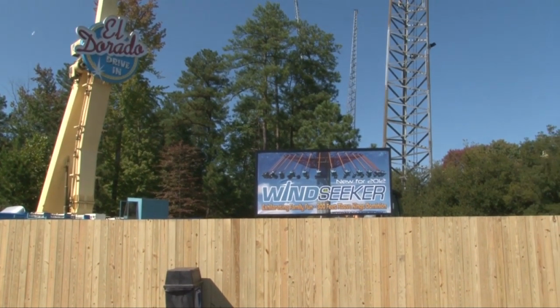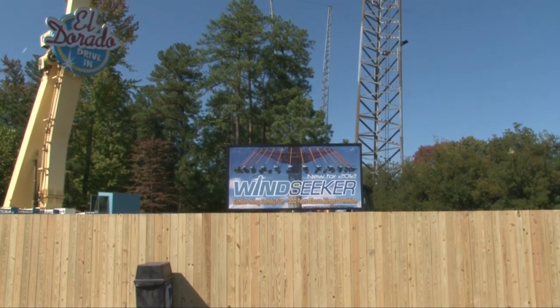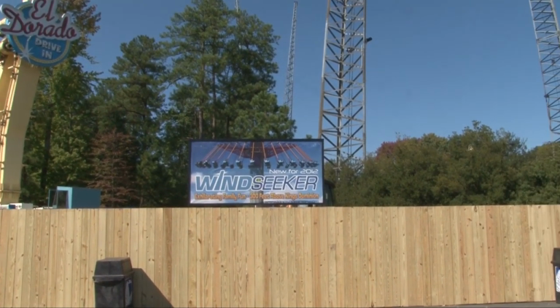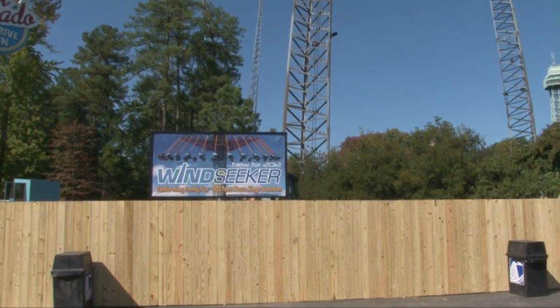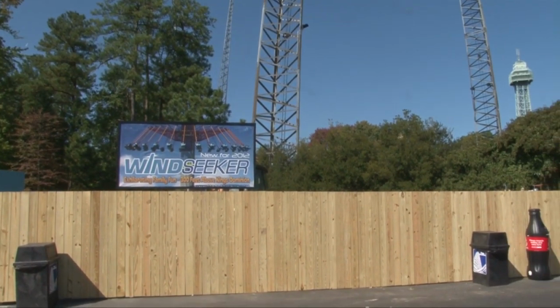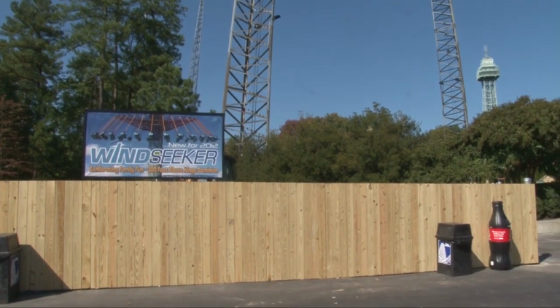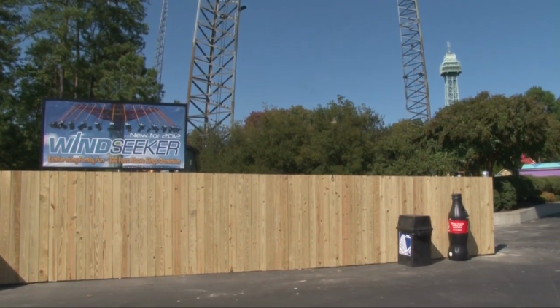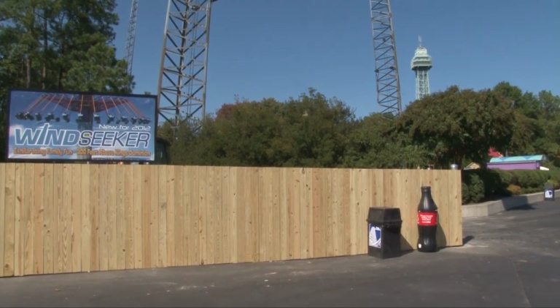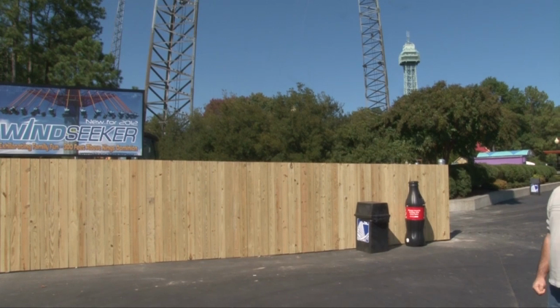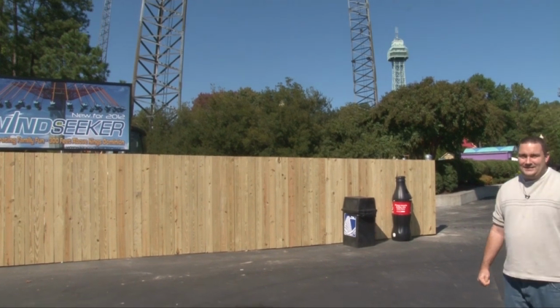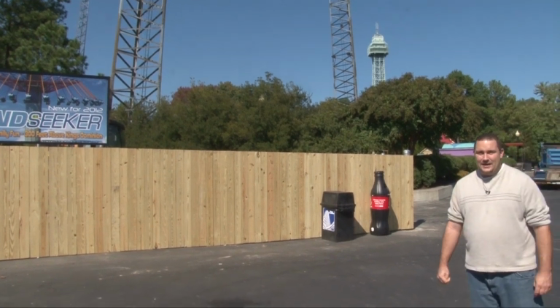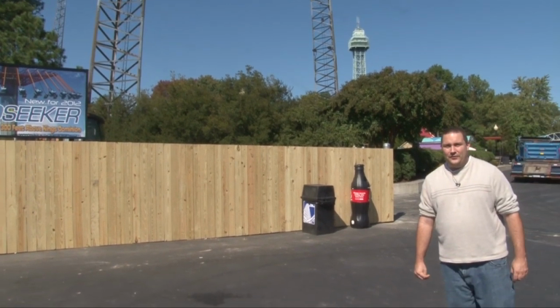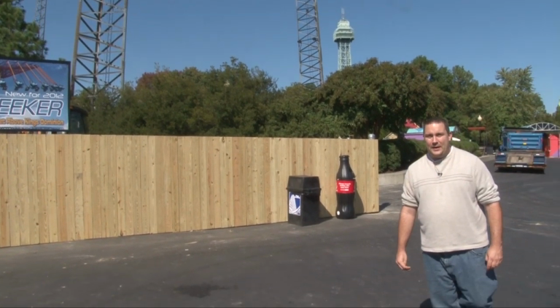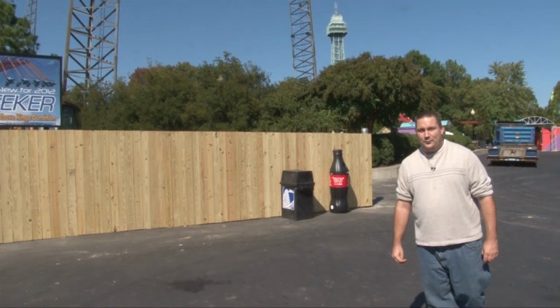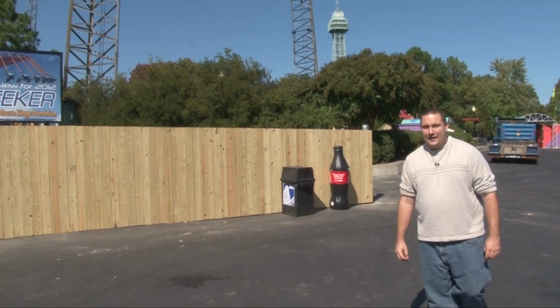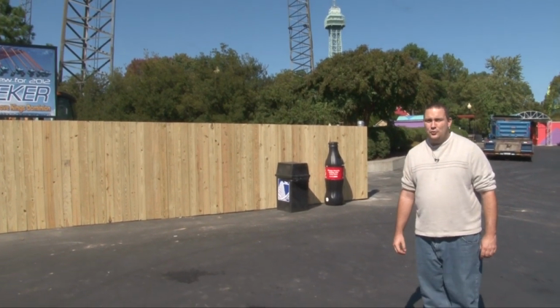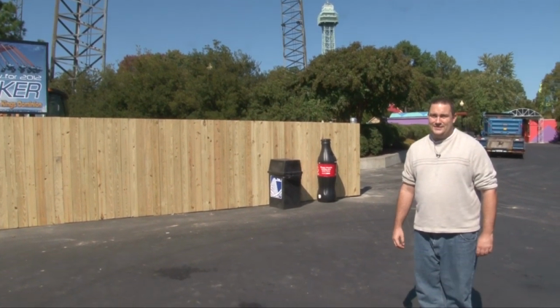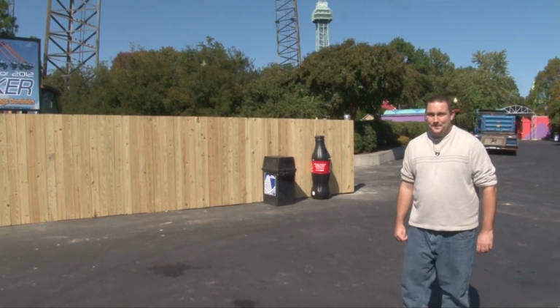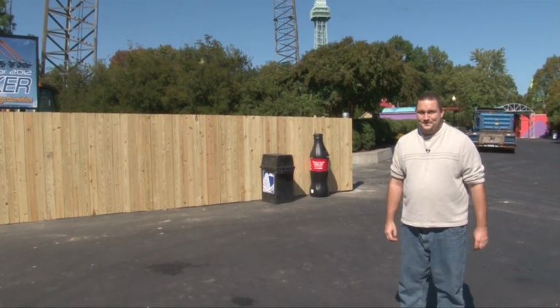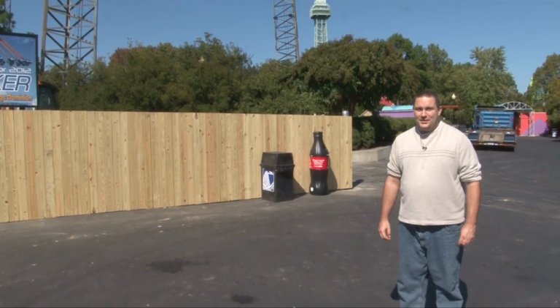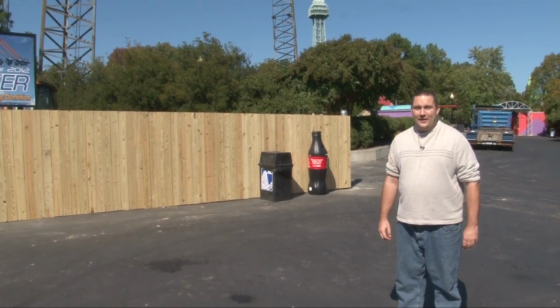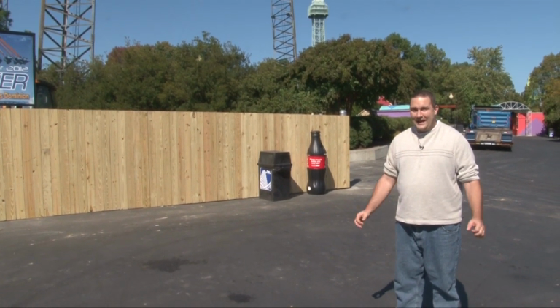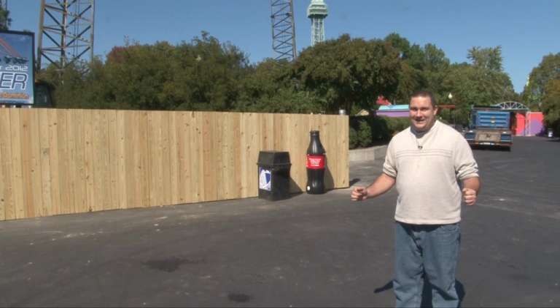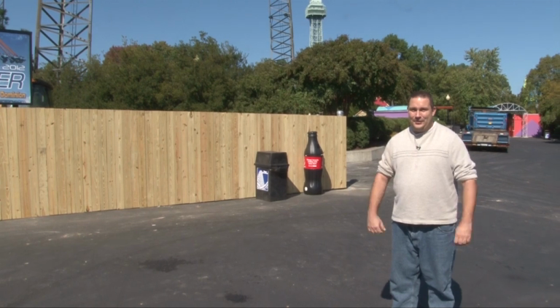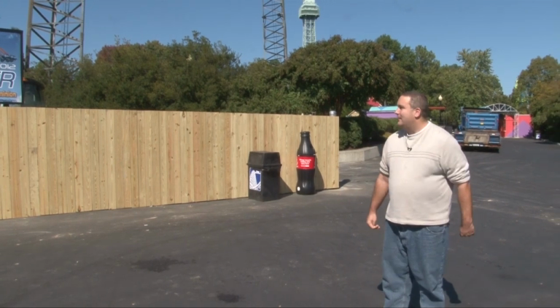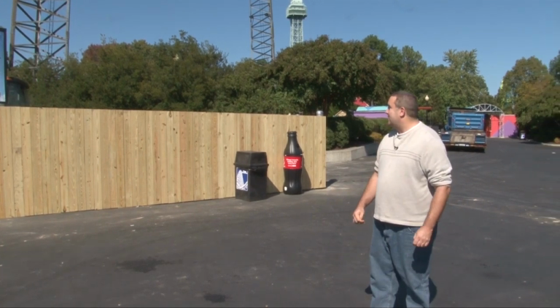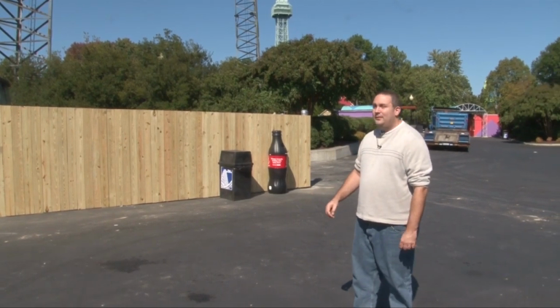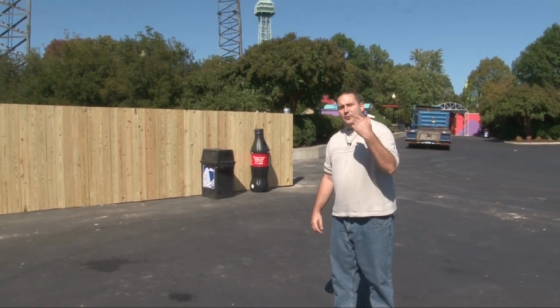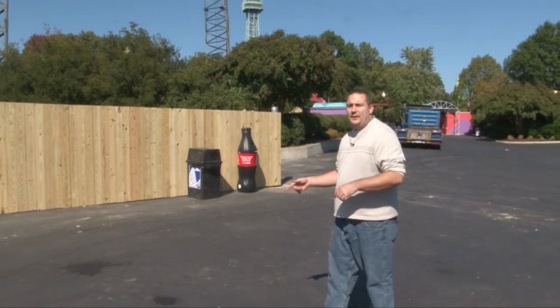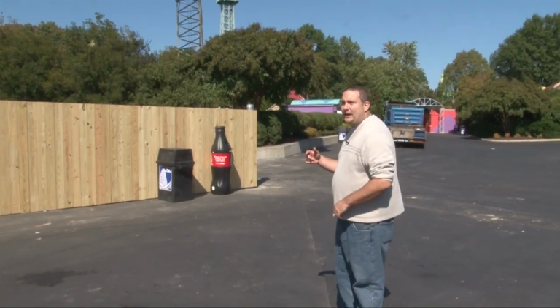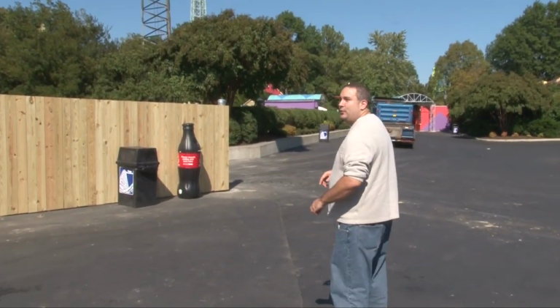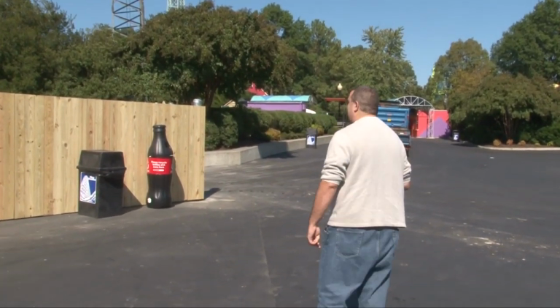But next year, right at this site, 300 feet above the Midway, we will have the new Windseeker. So we're very excited about that. So come over this way, let's check out what they're doing right now.